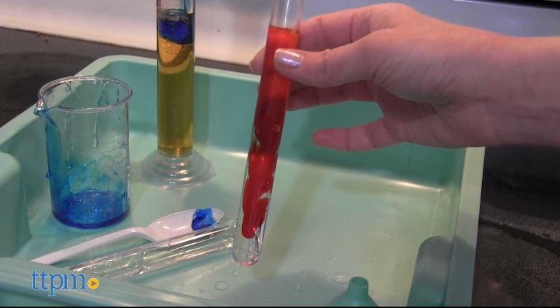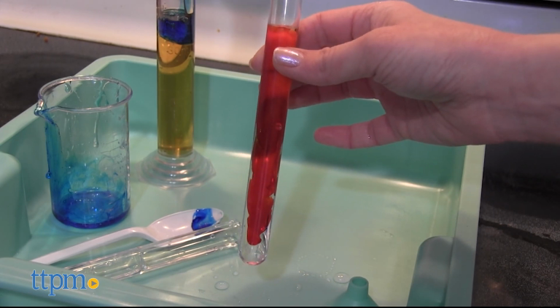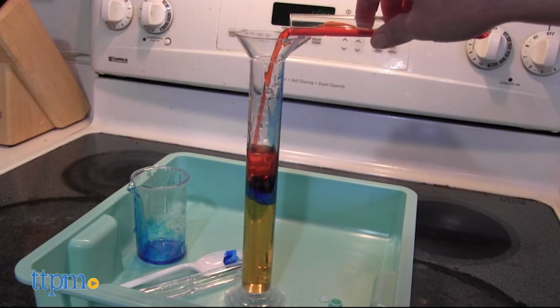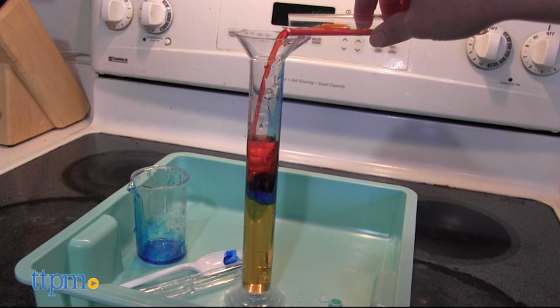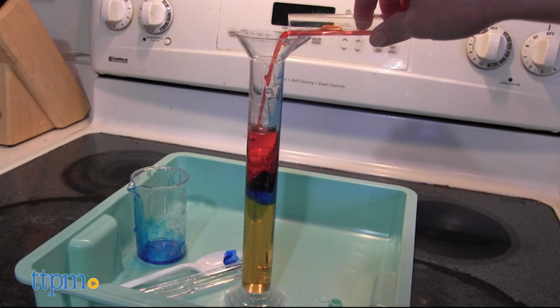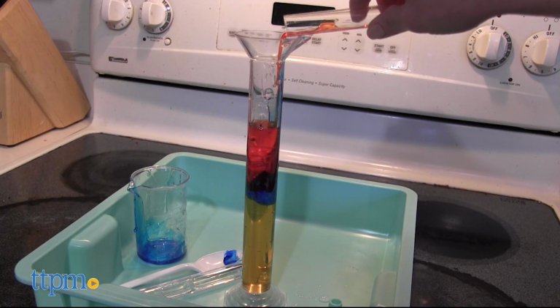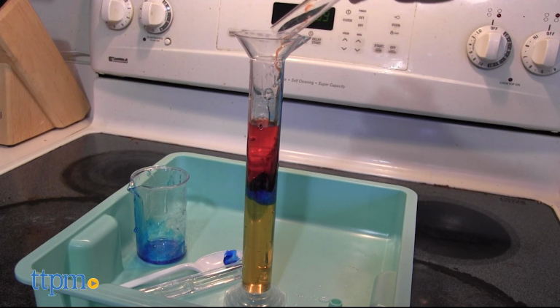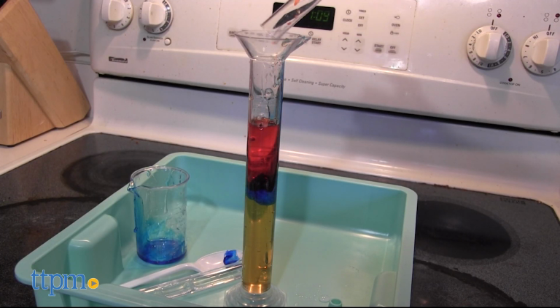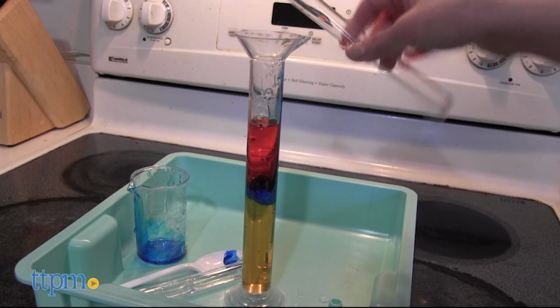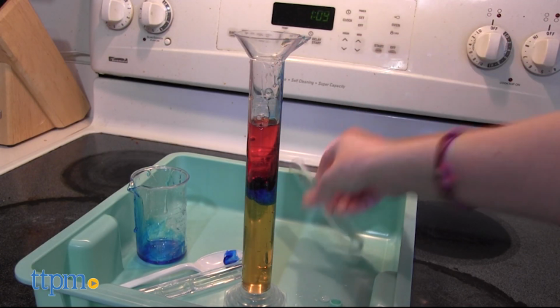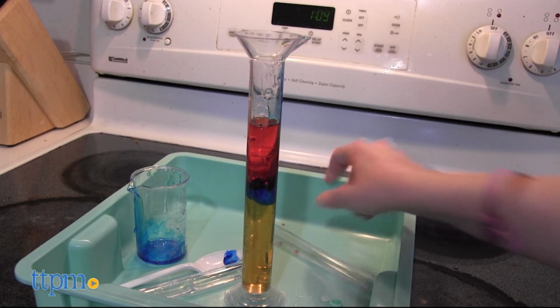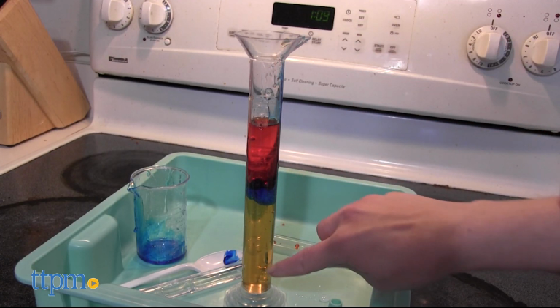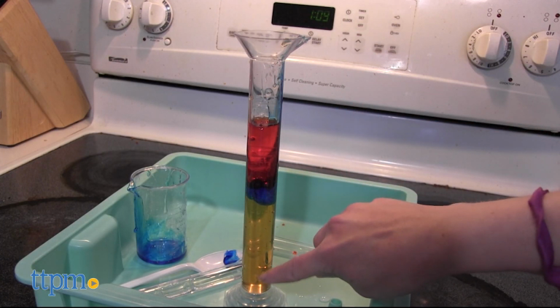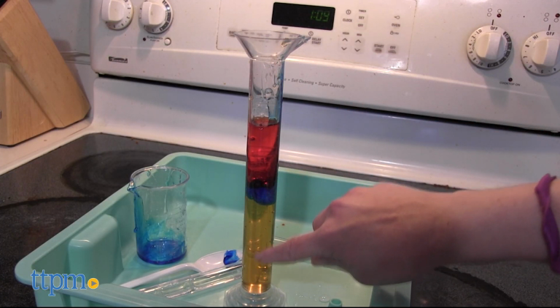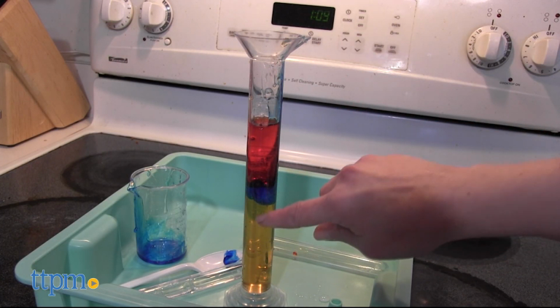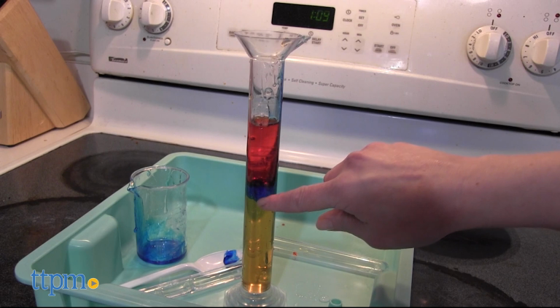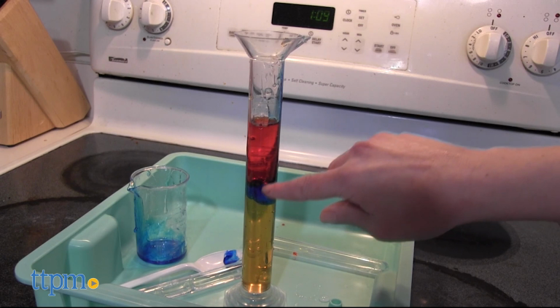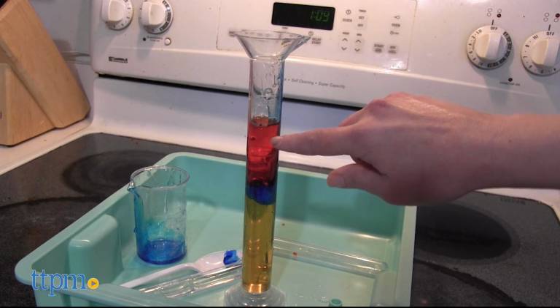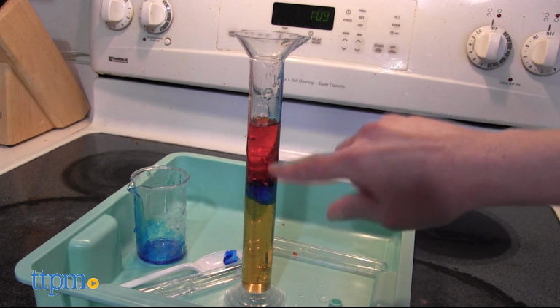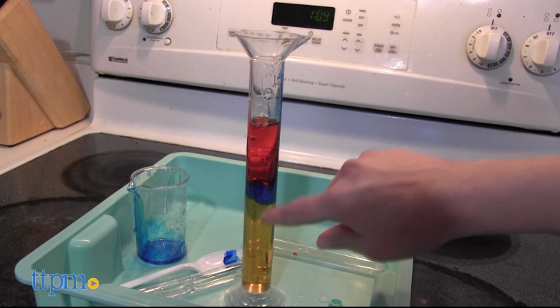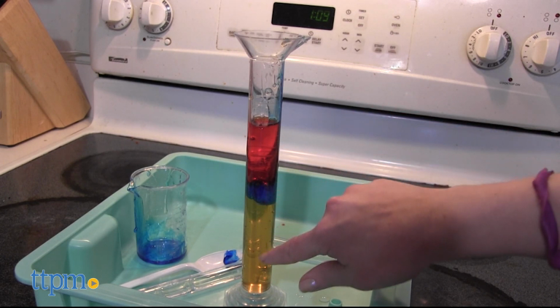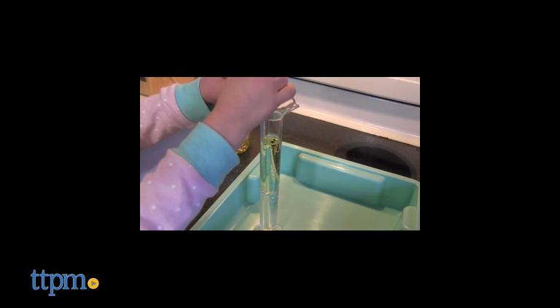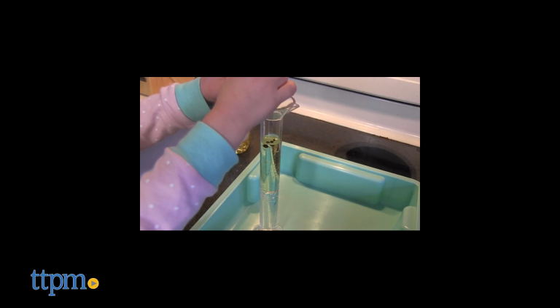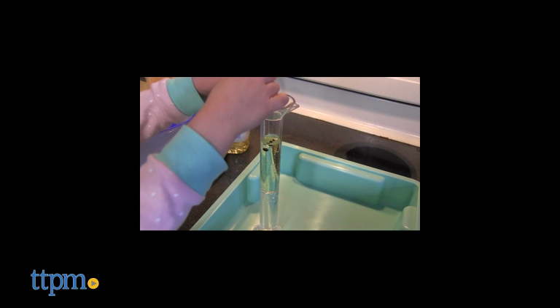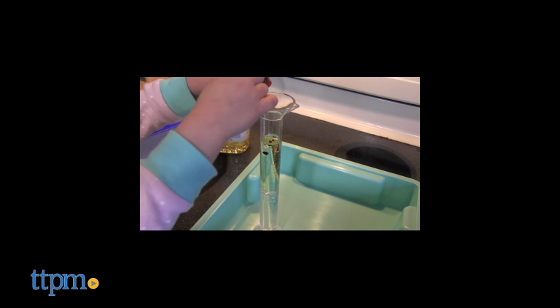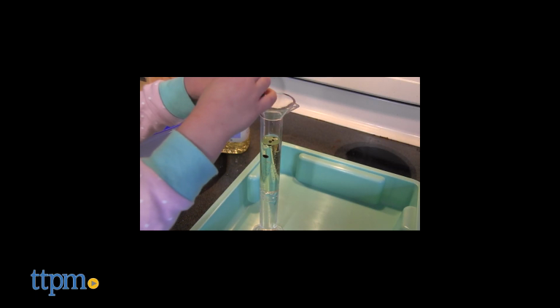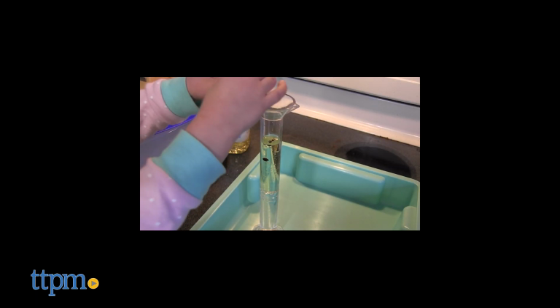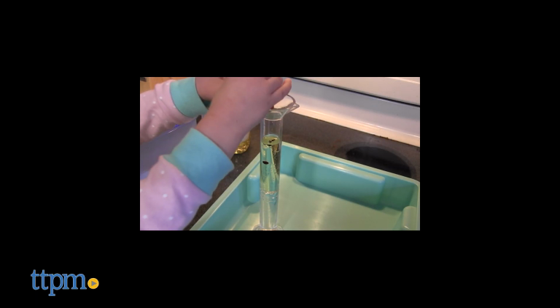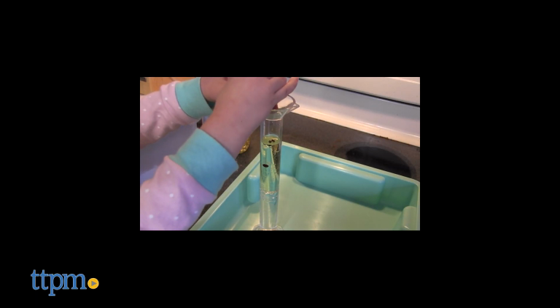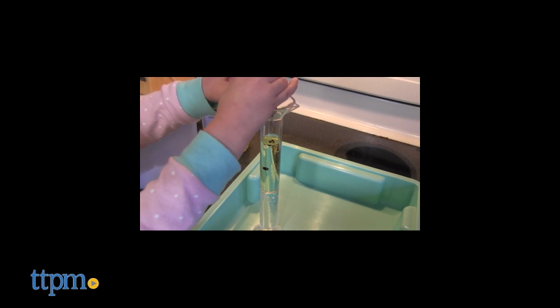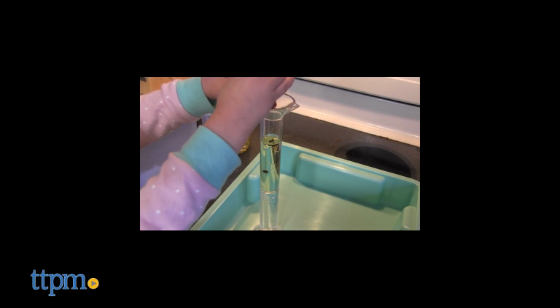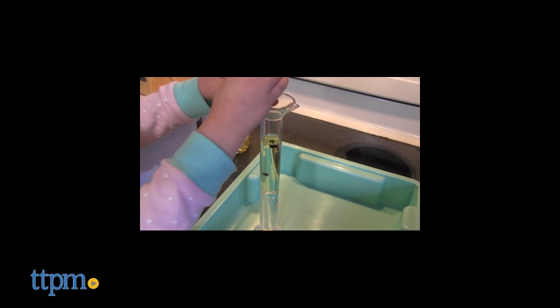kids will learn the principles of capillary action, surface tension, density, osmosis, polymers, crystals, non-Newtonian fluids, acids and bases, and more.